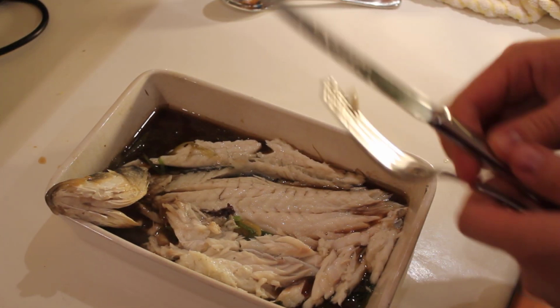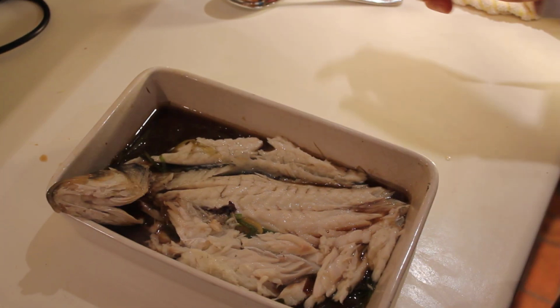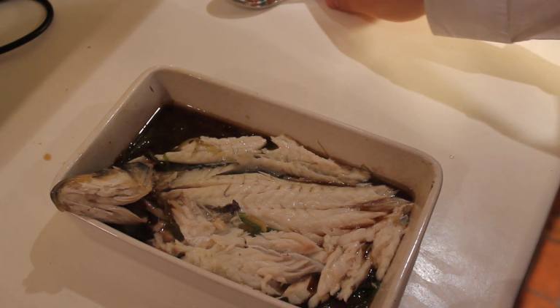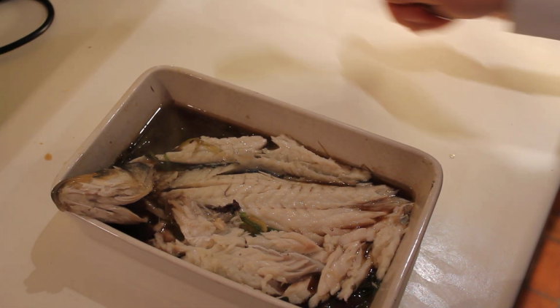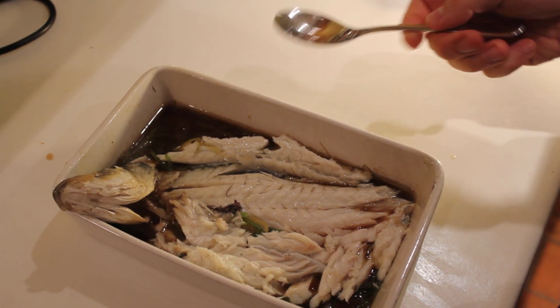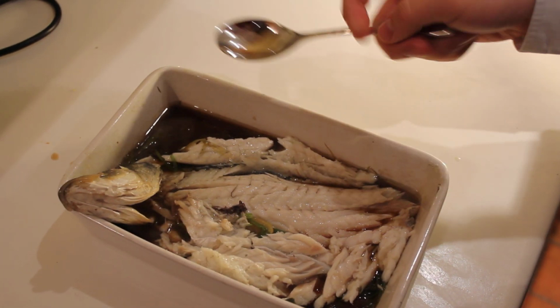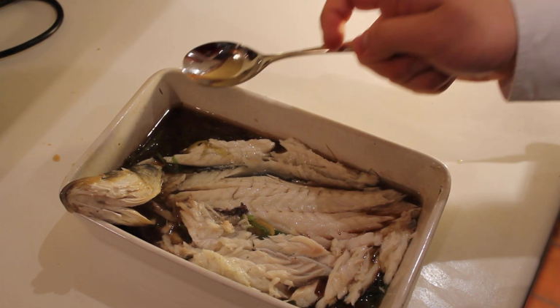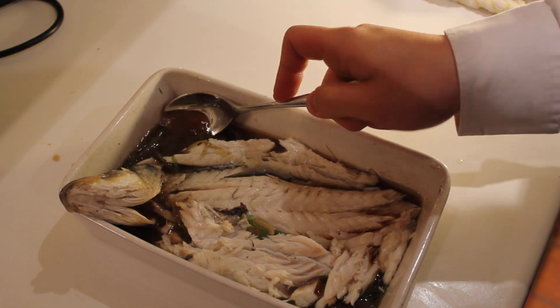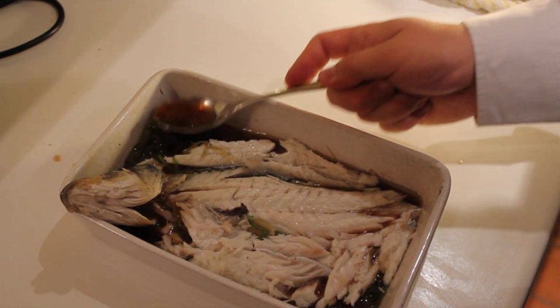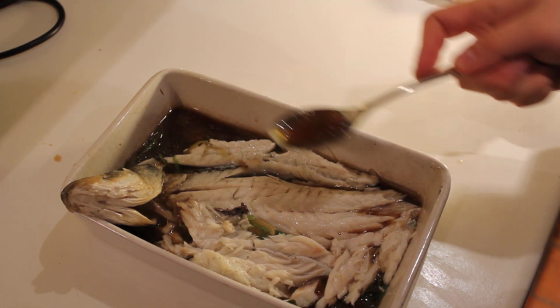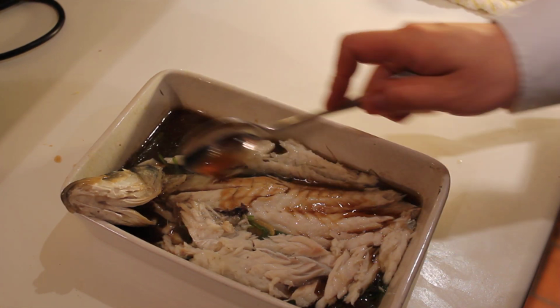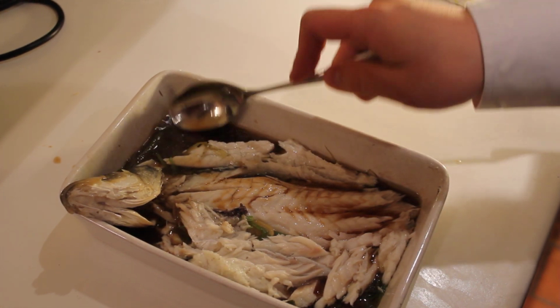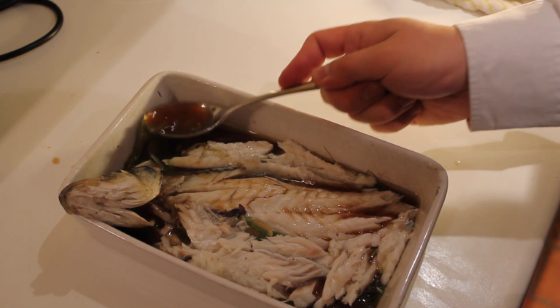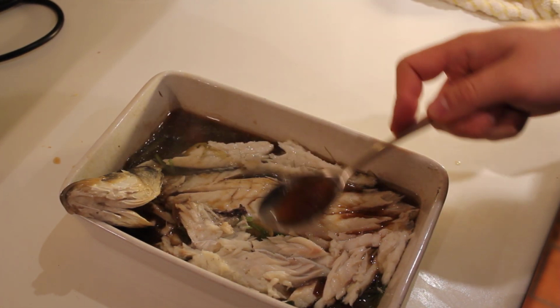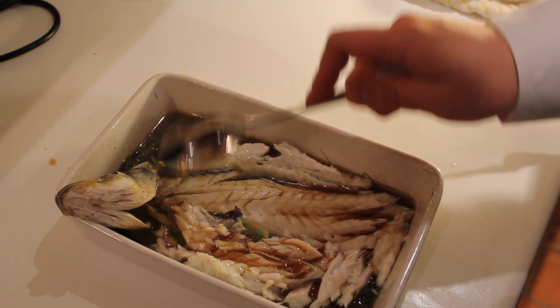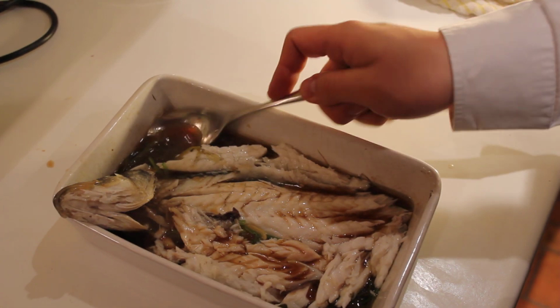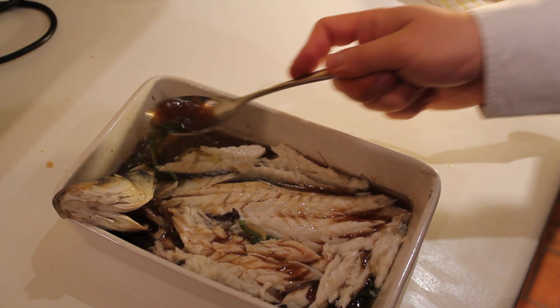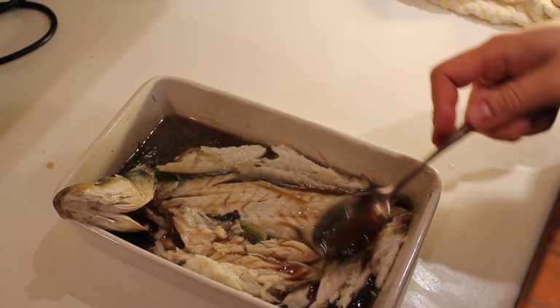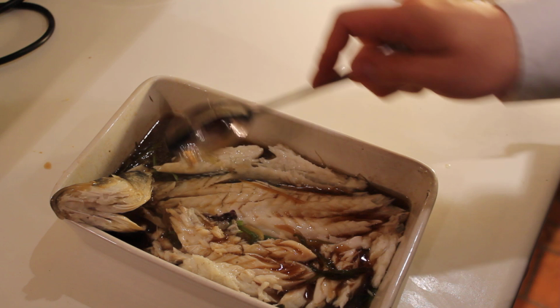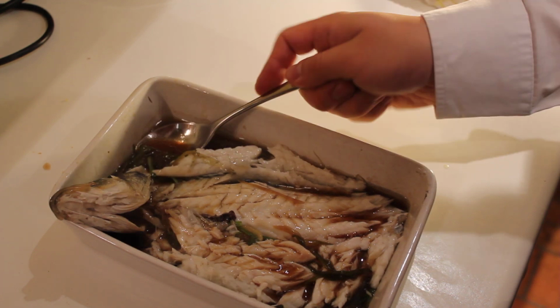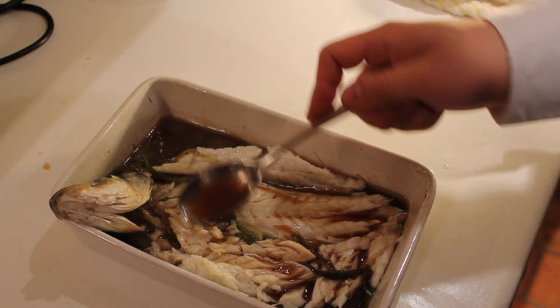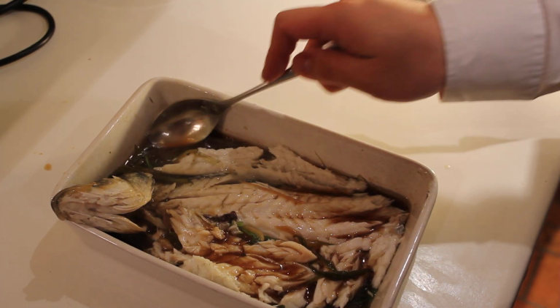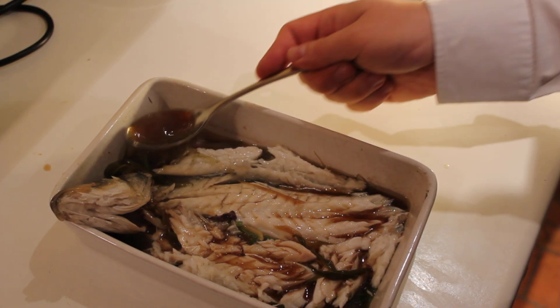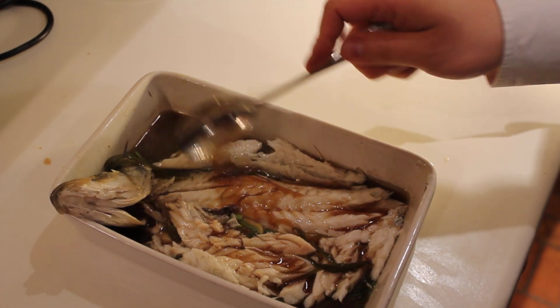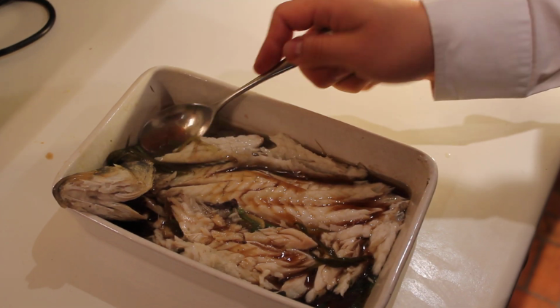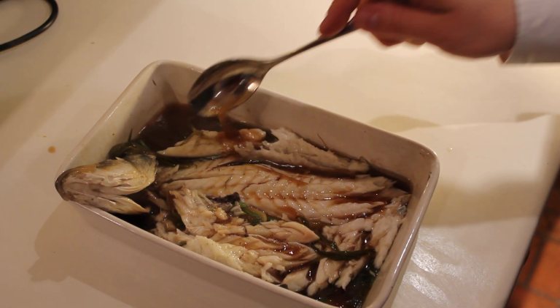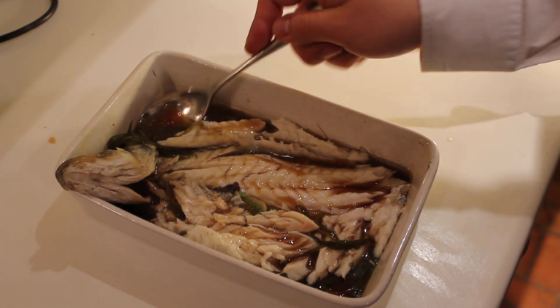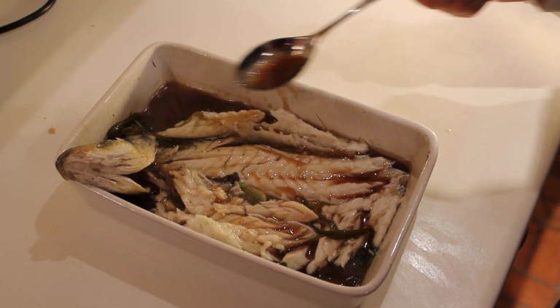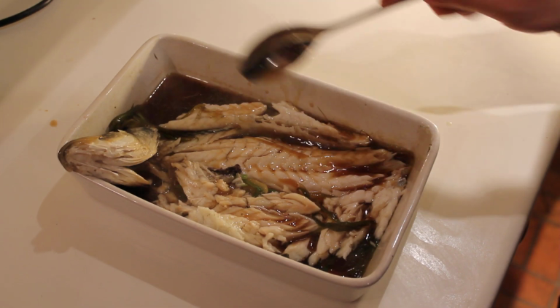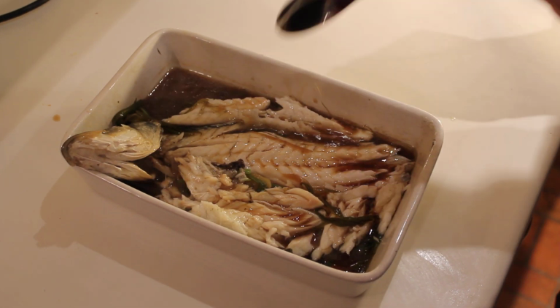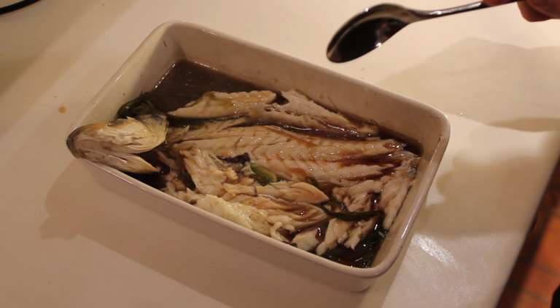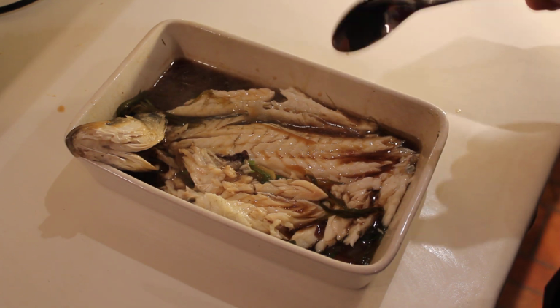As a last final touch, just drizzle some soy sauce on the flesh of the fish so that it's got all those soy juices in there along with the spring onion, and then you can leave the guests to enjoy it. Well done!